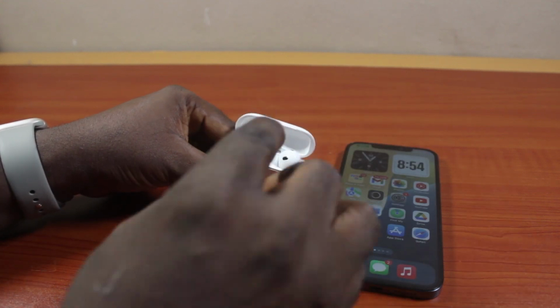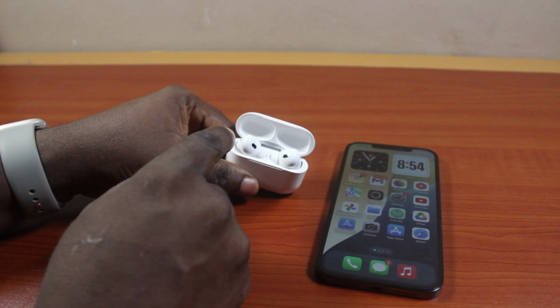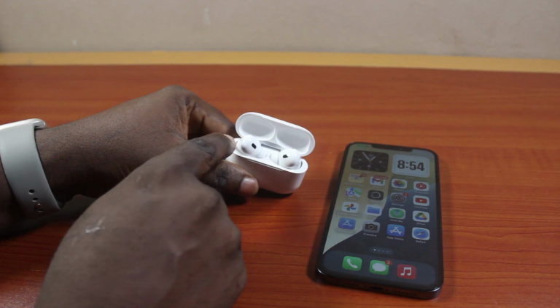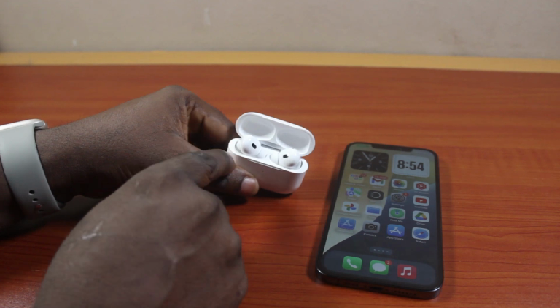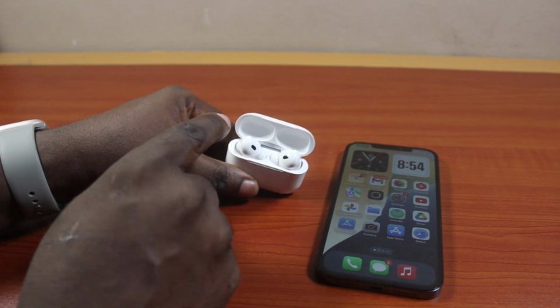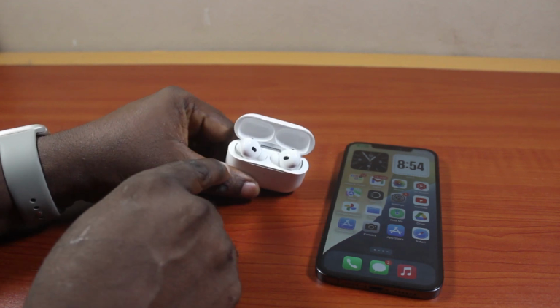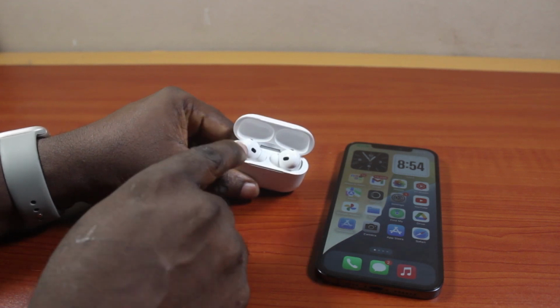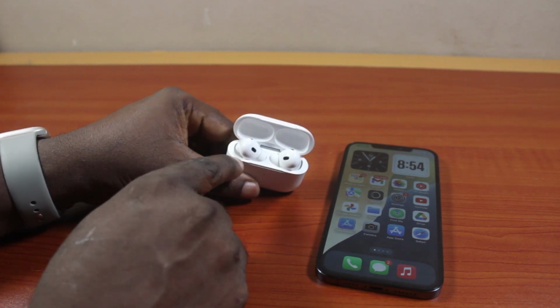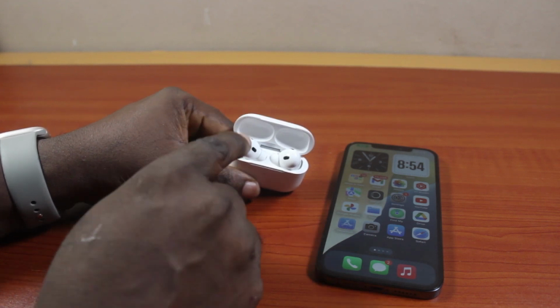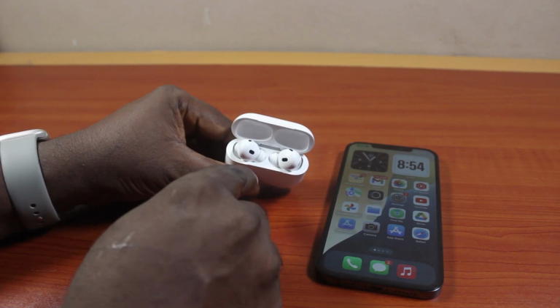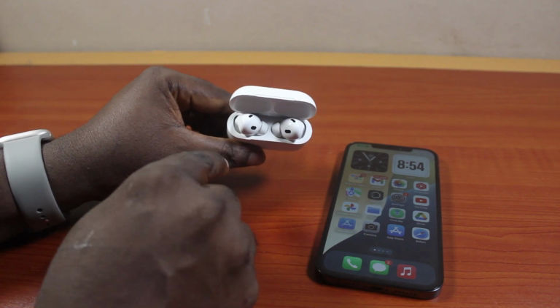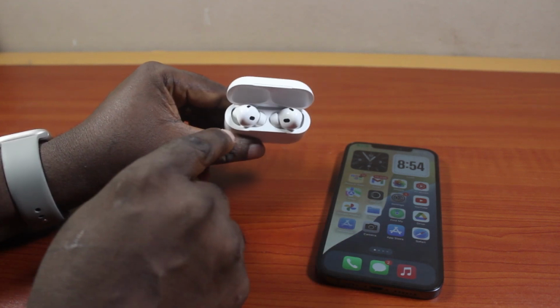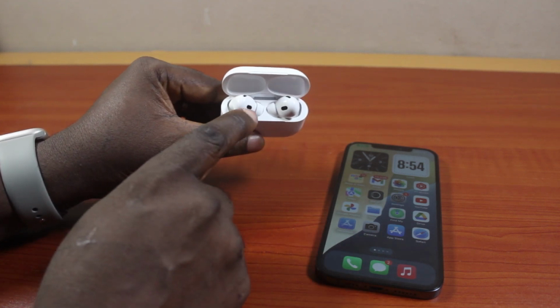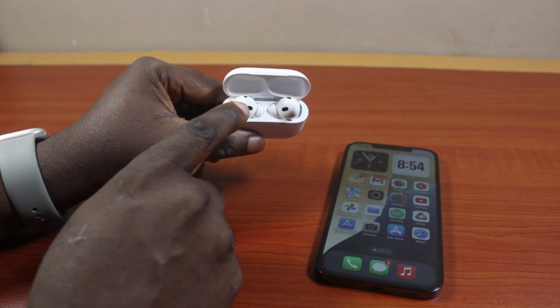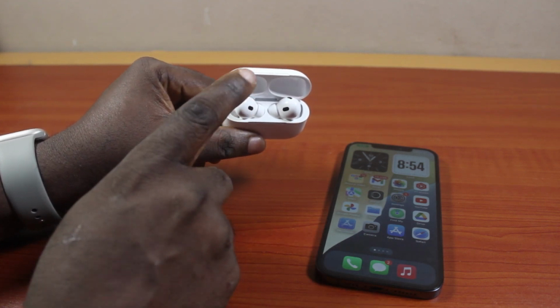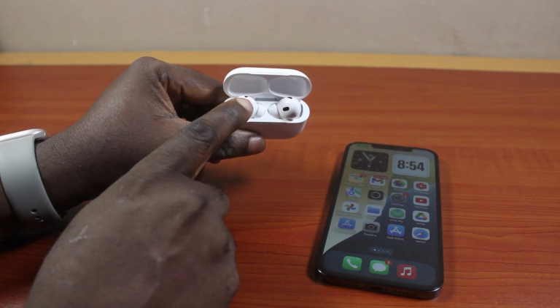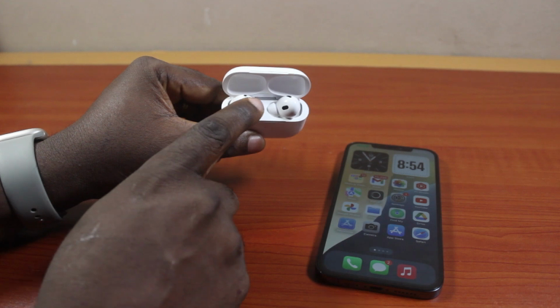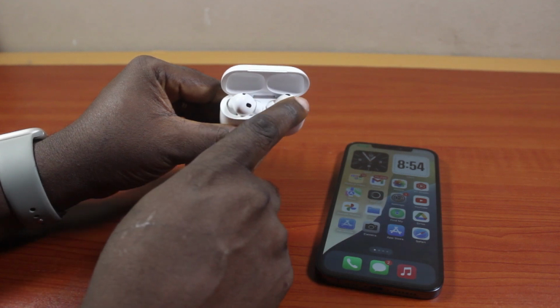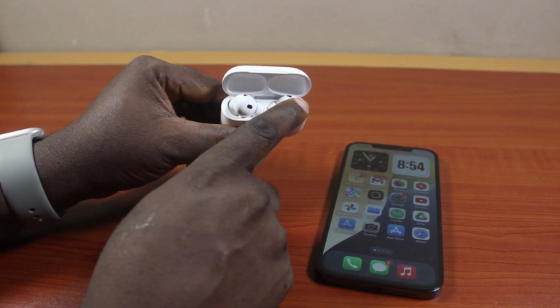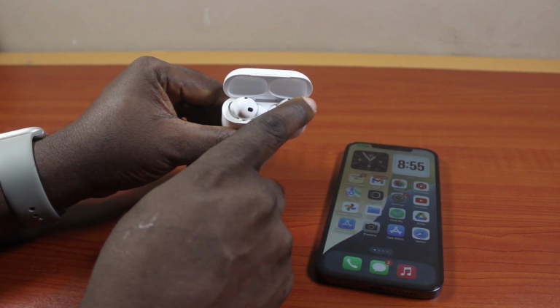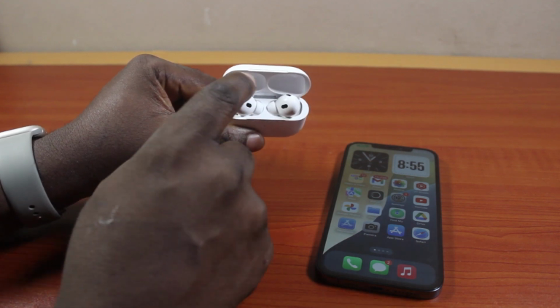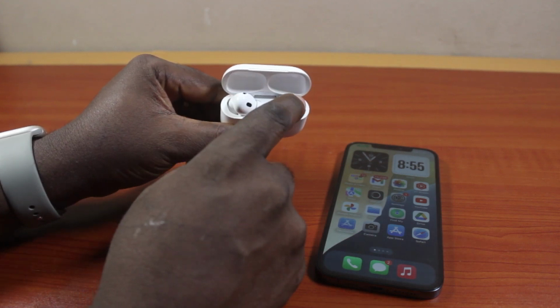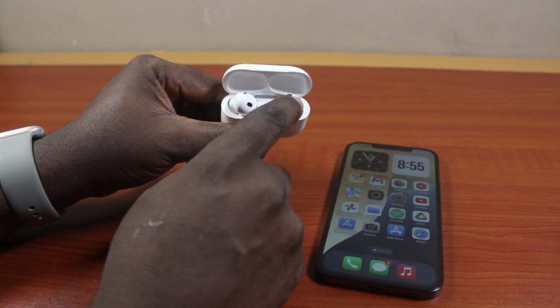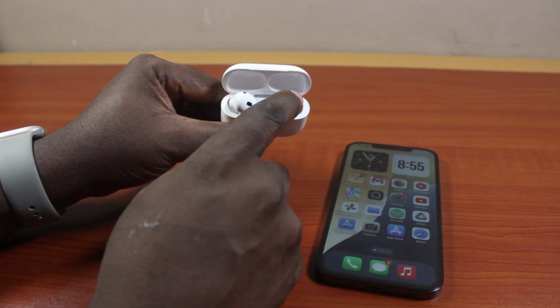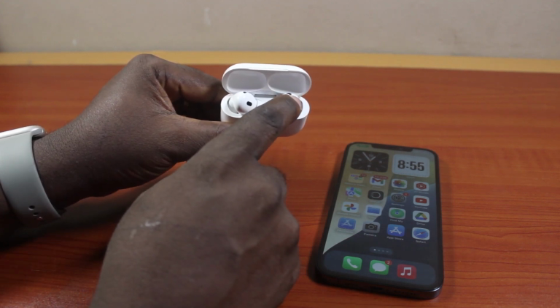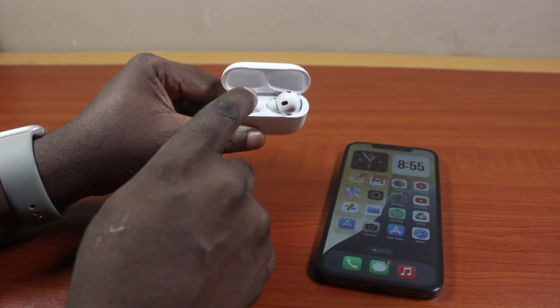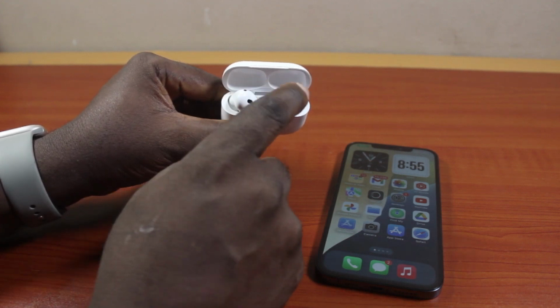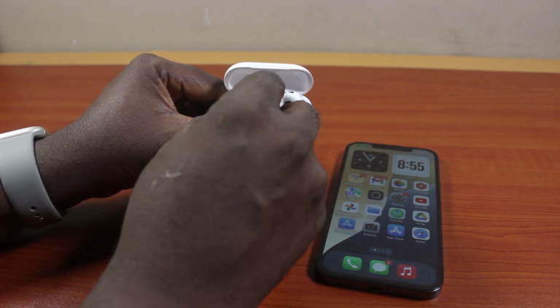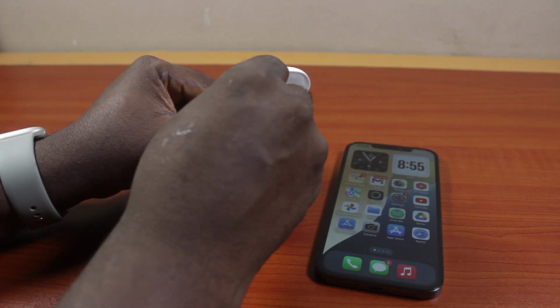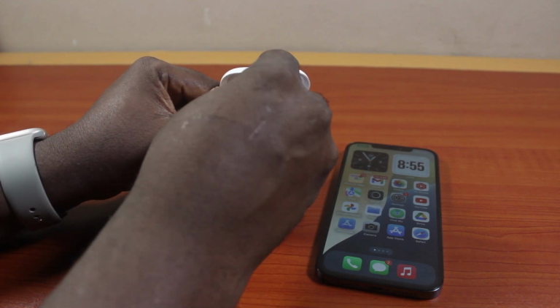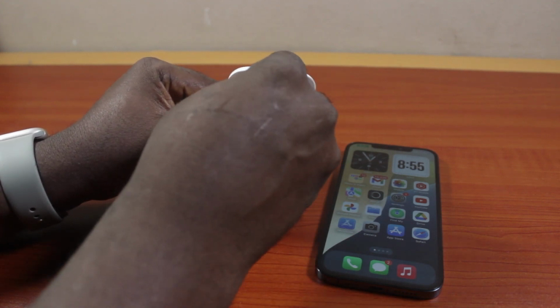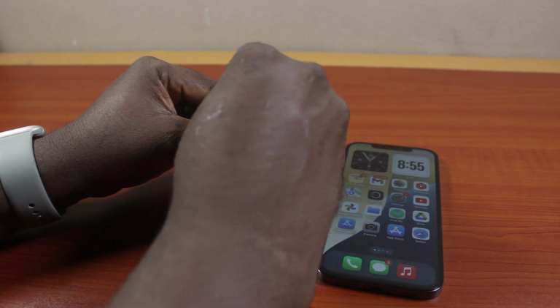To do this, just exchange the position of the AirPods in the case. As you can see, I have my left AirPod and I have my right AirPod. Then exchange right for left and left for right.